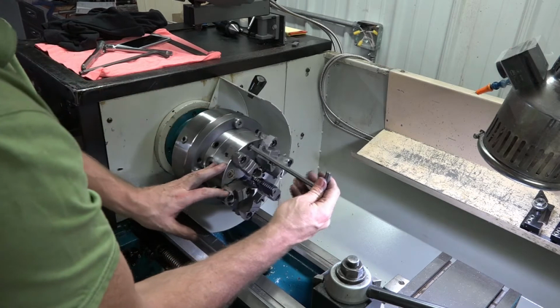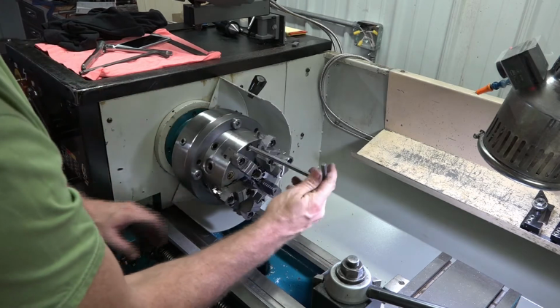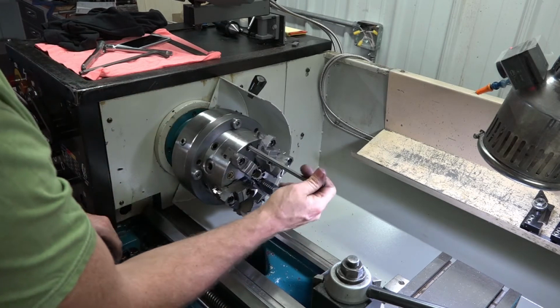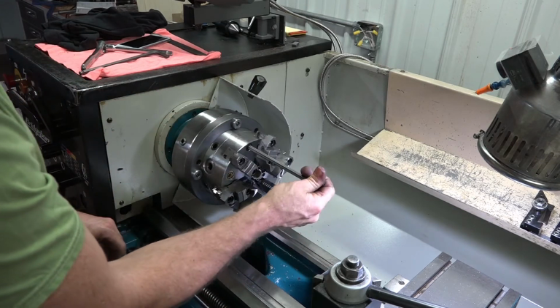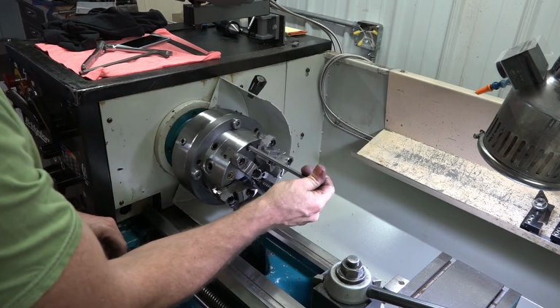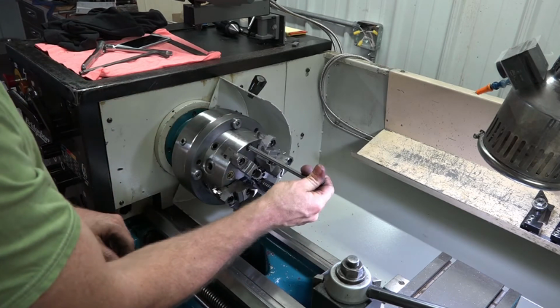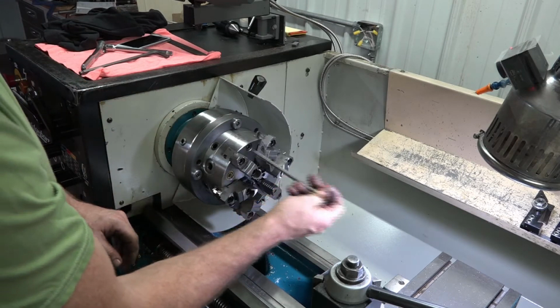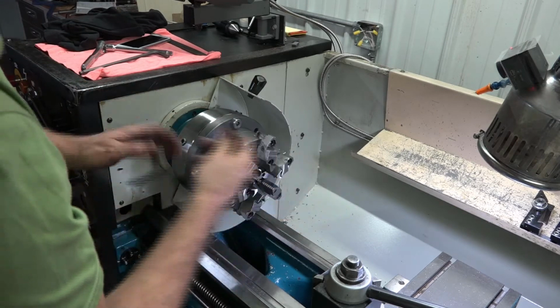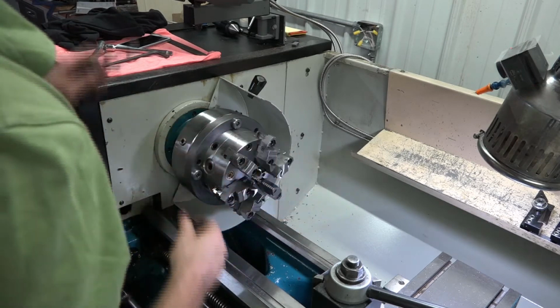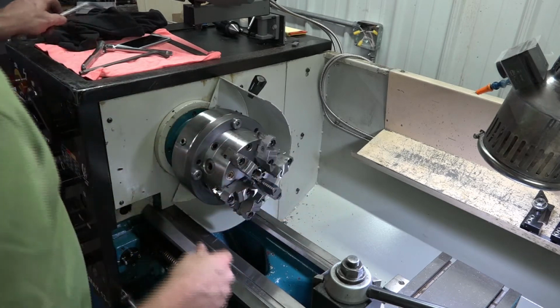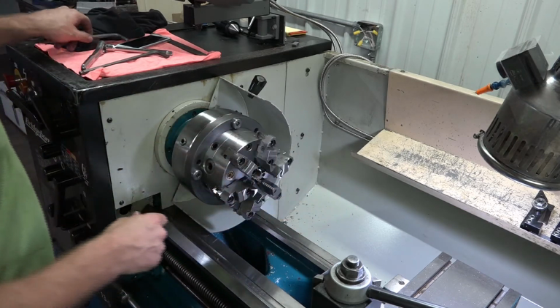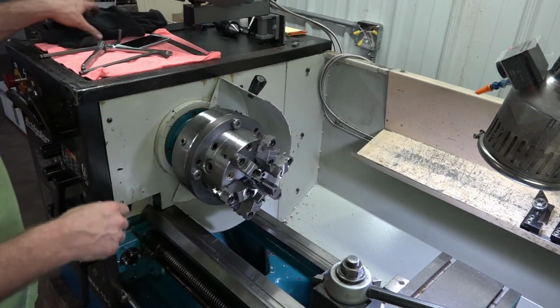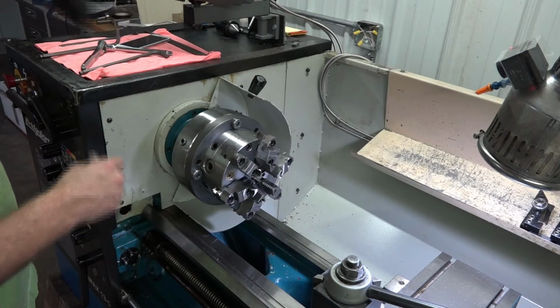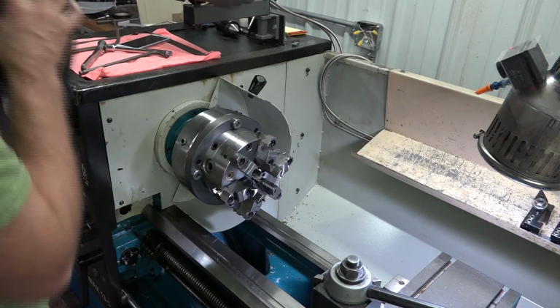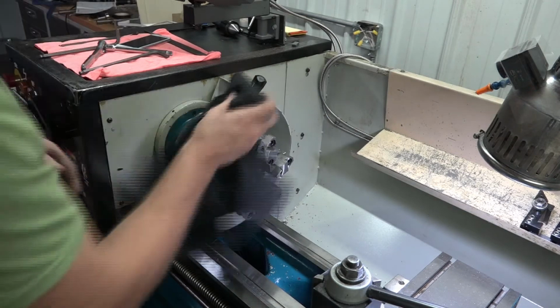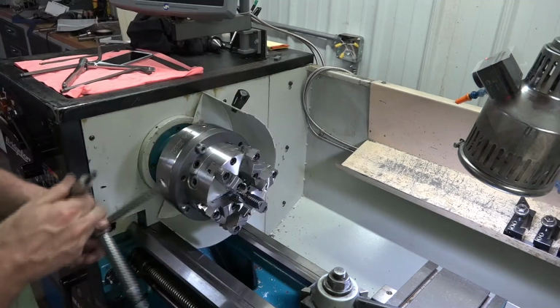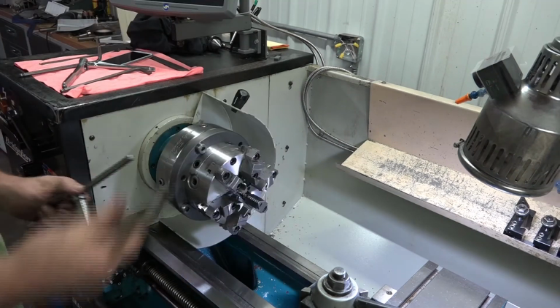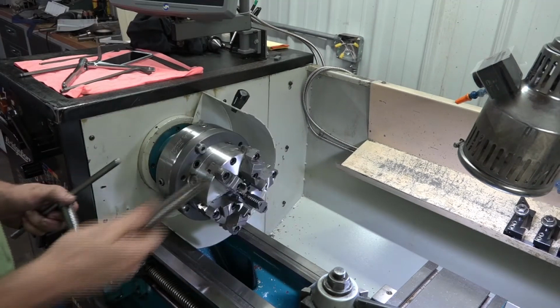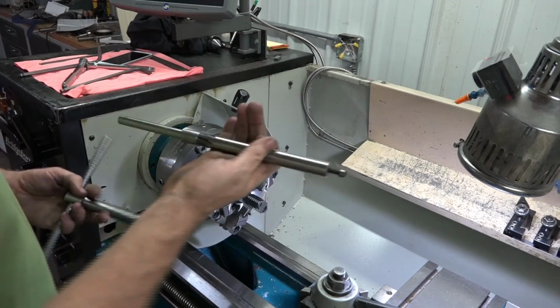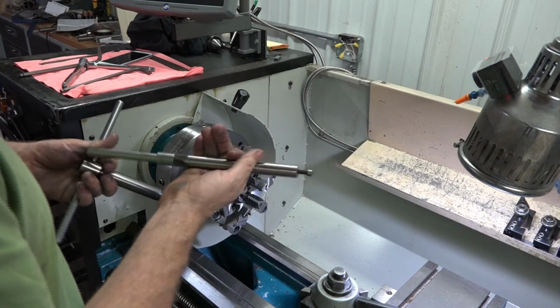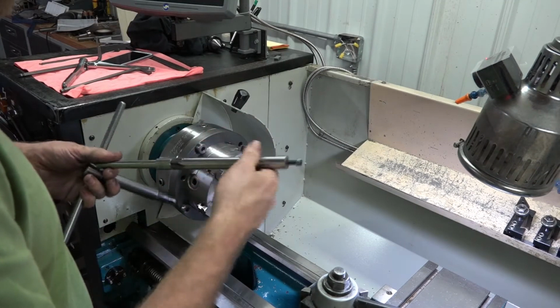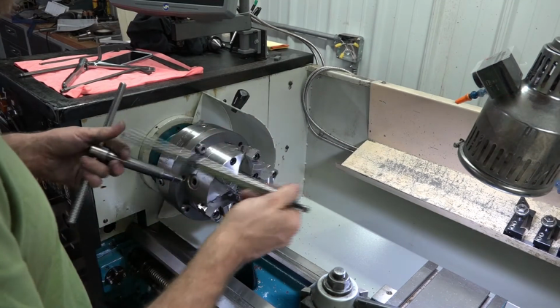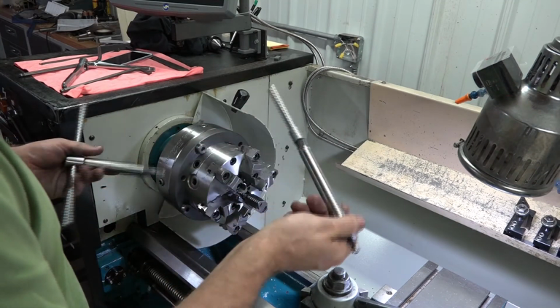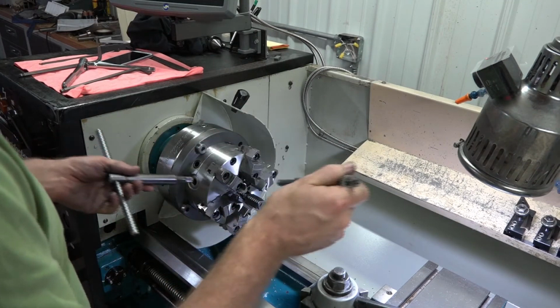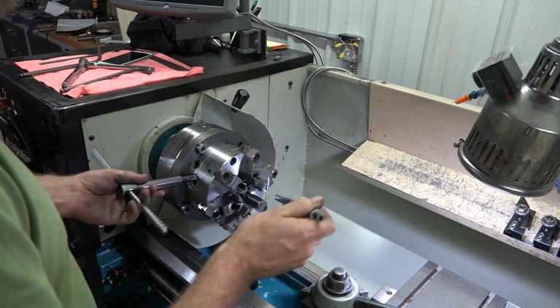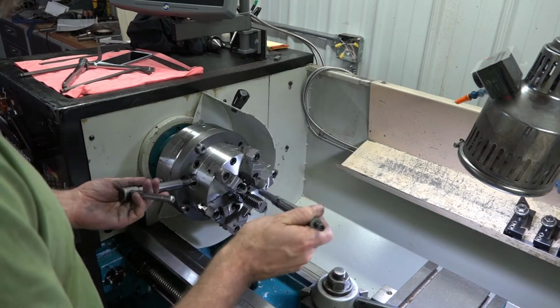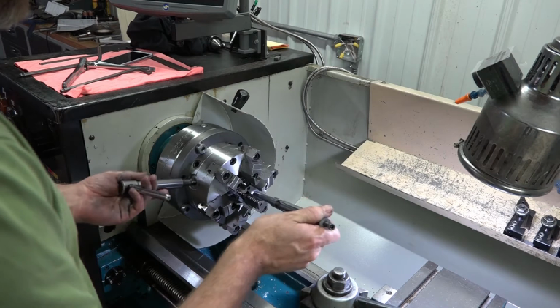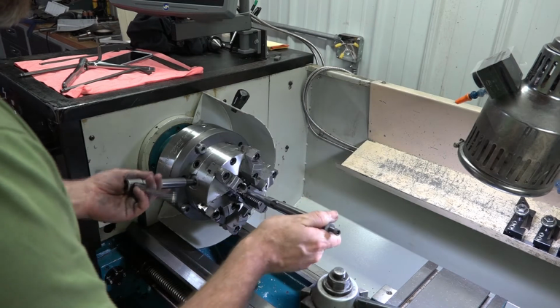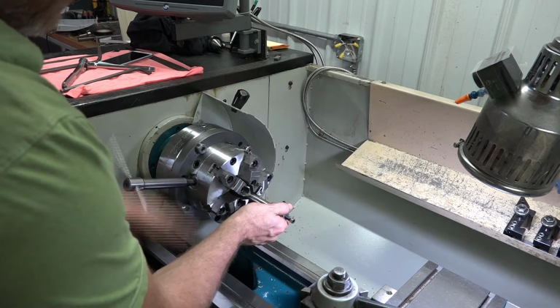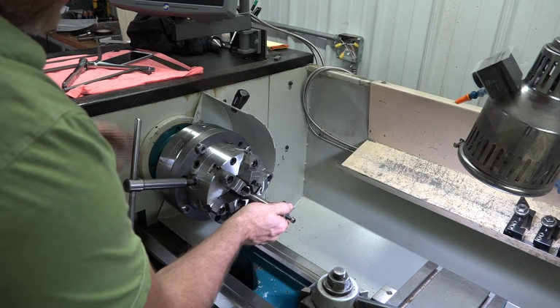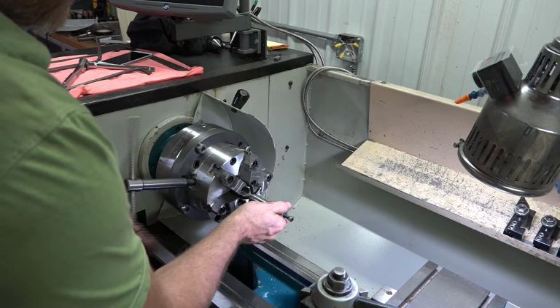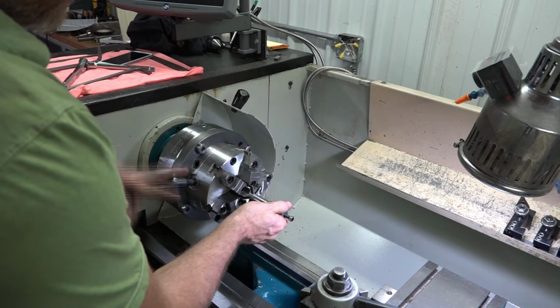Just snug them up — don't use much leverage. Now we're going to use this, which is the action truing mandrel. We're going to chuck this in the jaws.